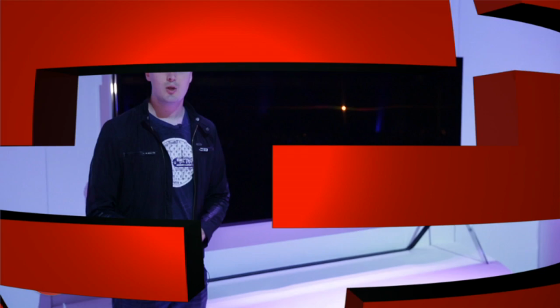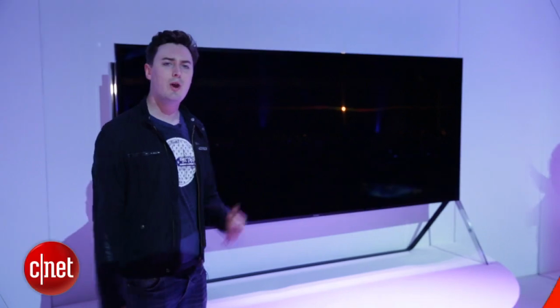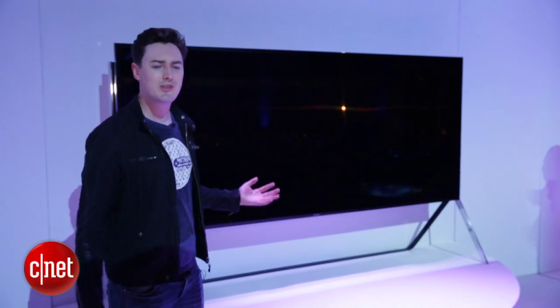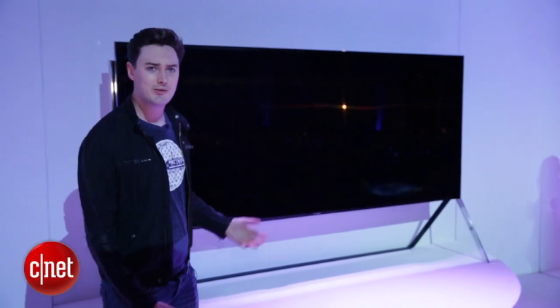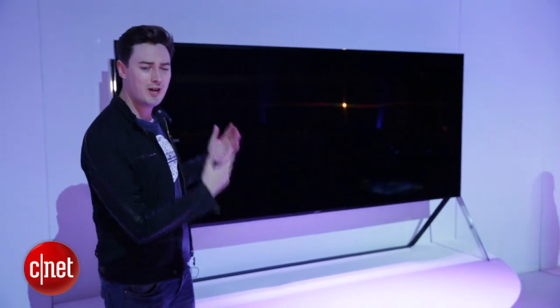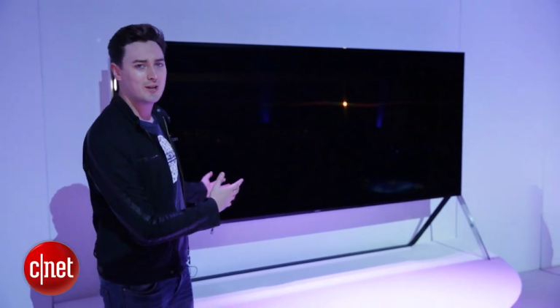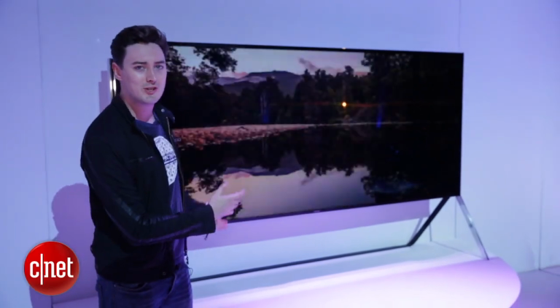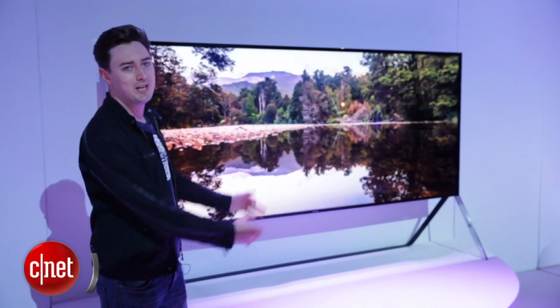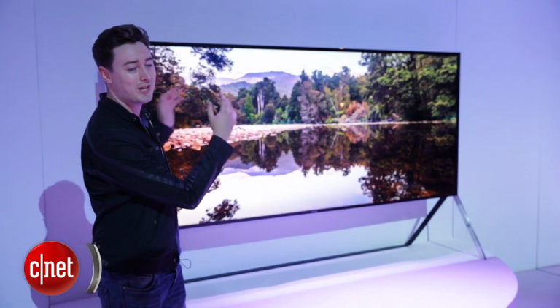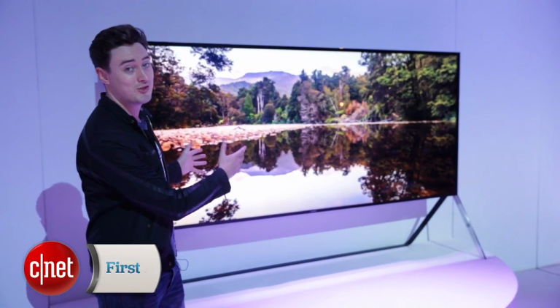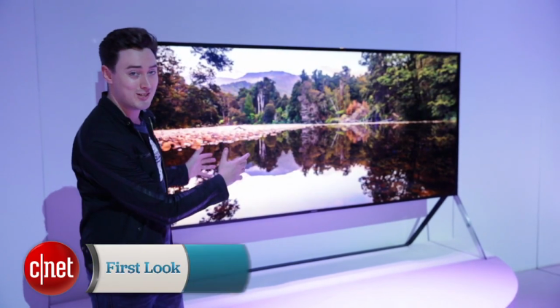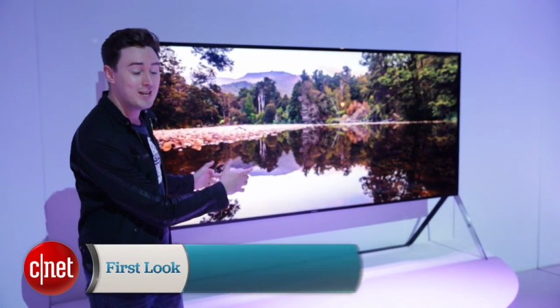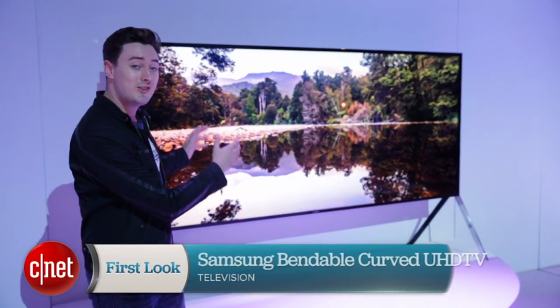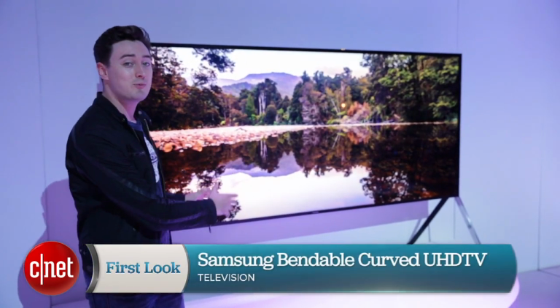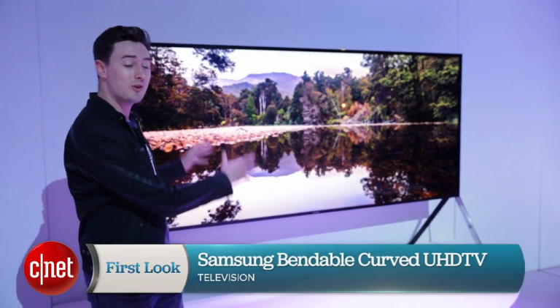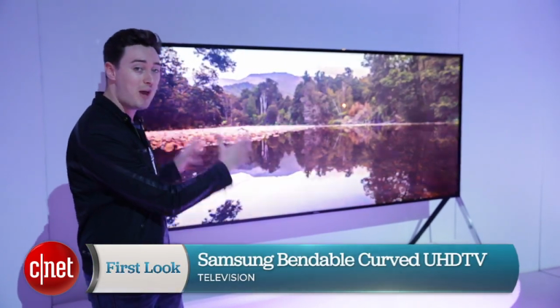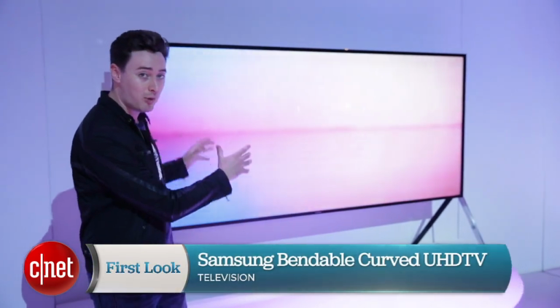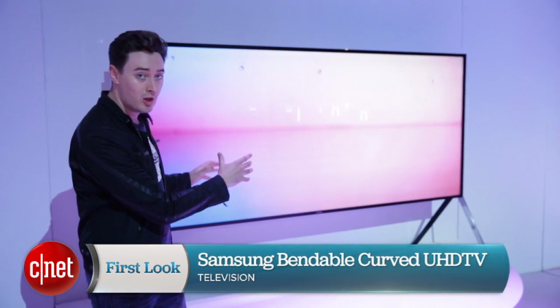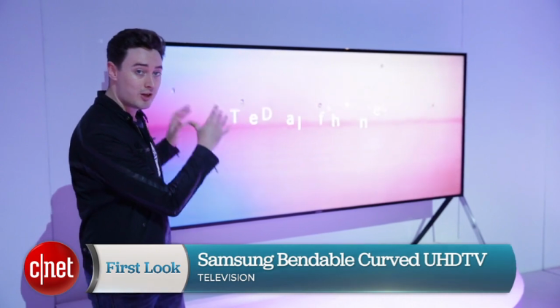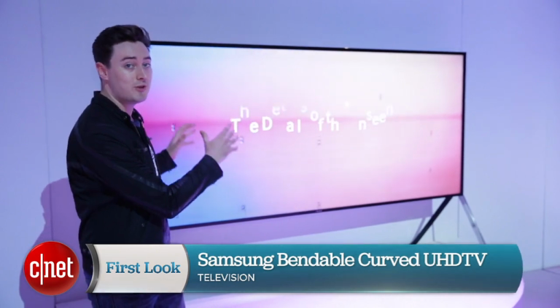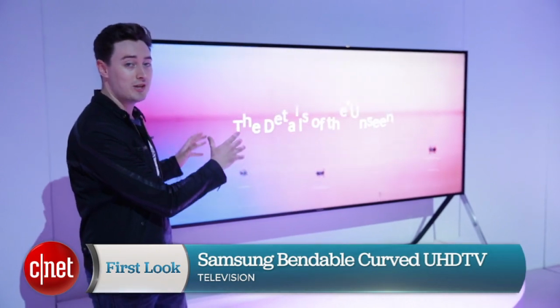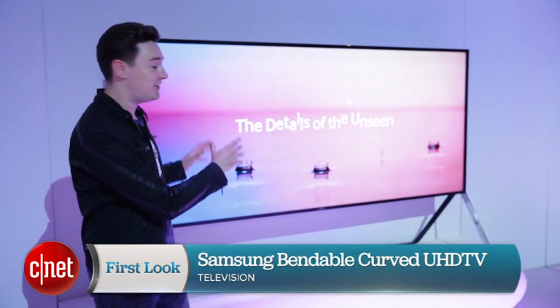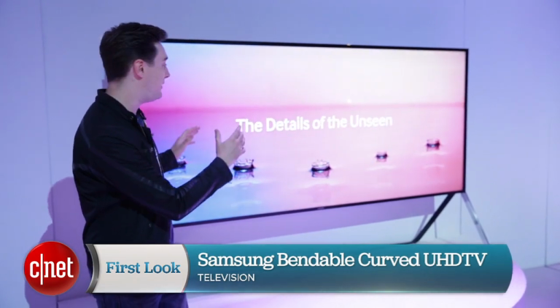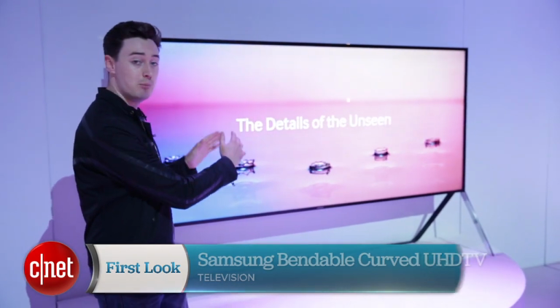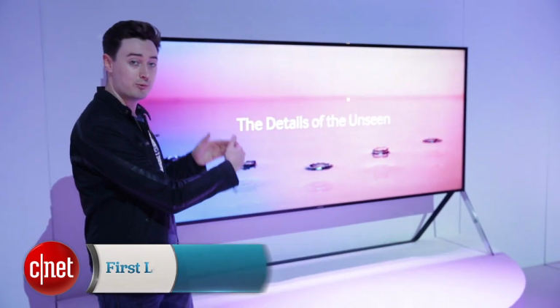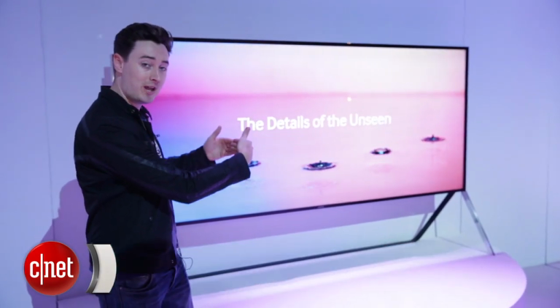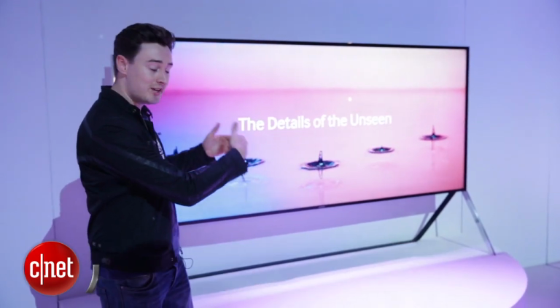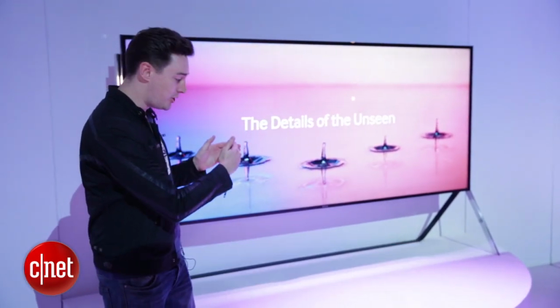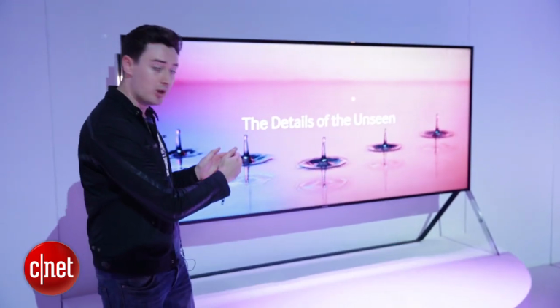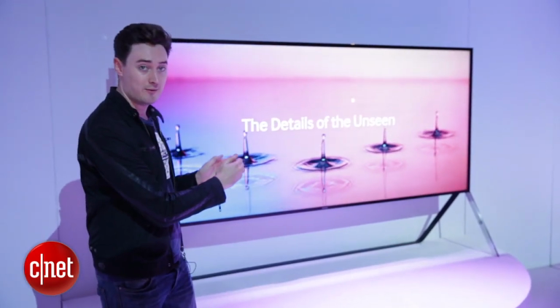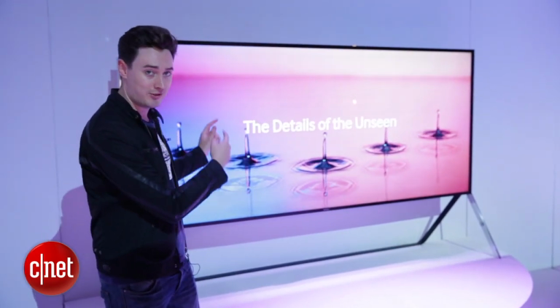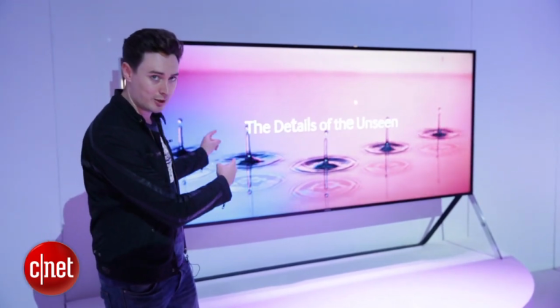We were only just getting used to curved televisions, but now the game has changed again. This is Samsung's bendable curved UHD TV — it moves from flat to curved. Let's take a look.